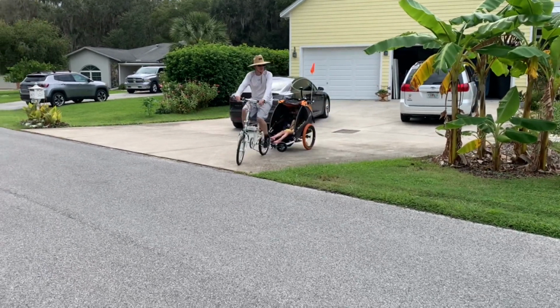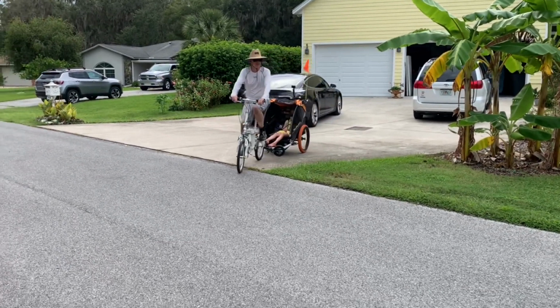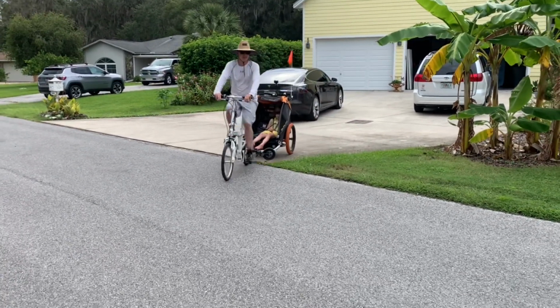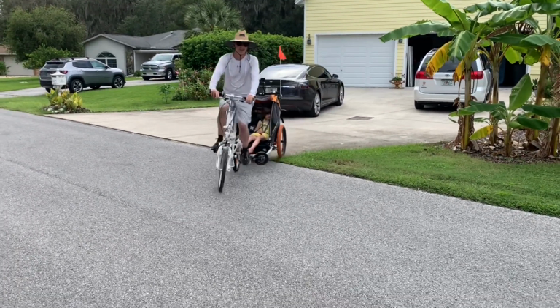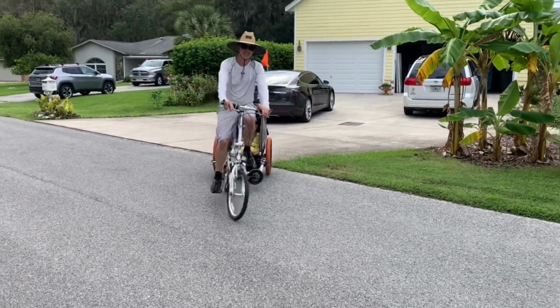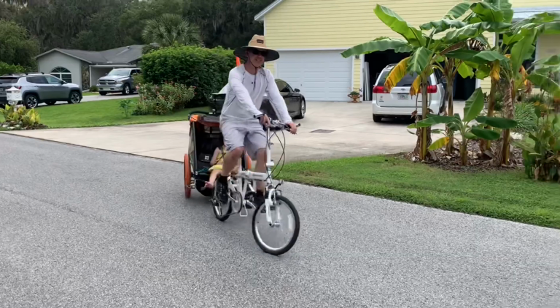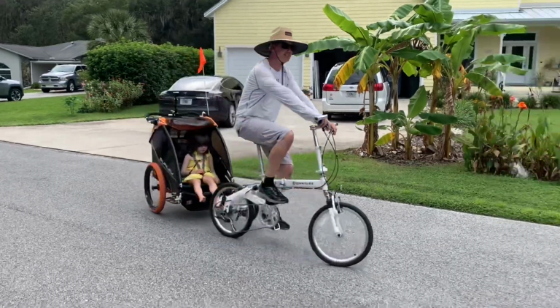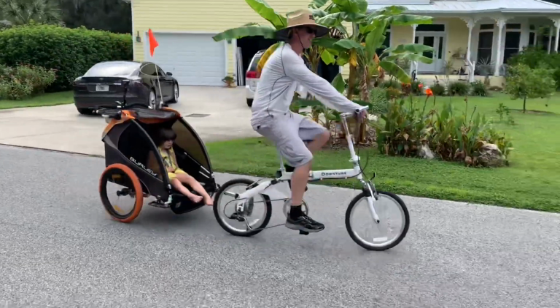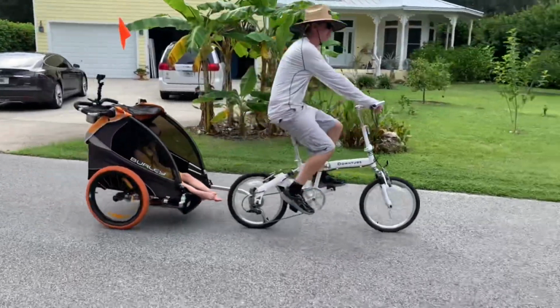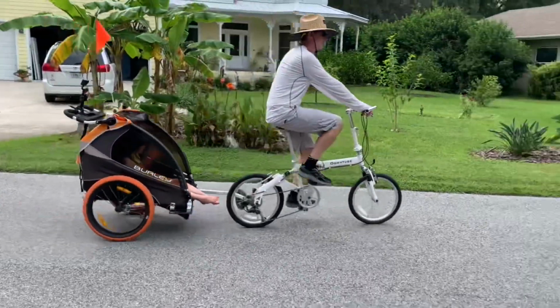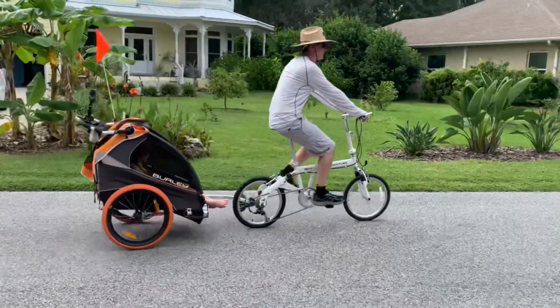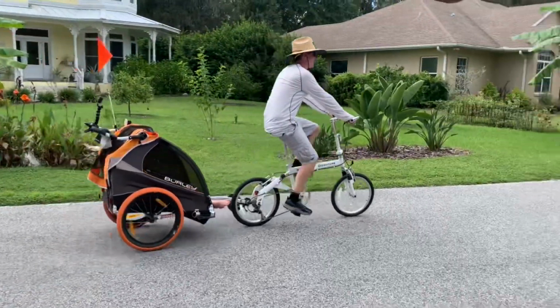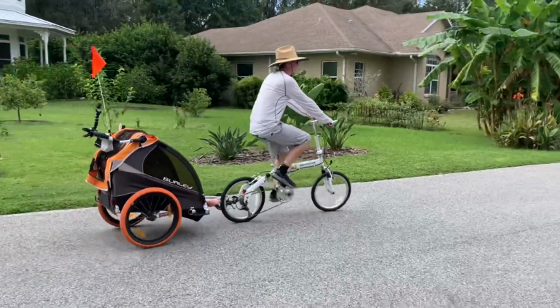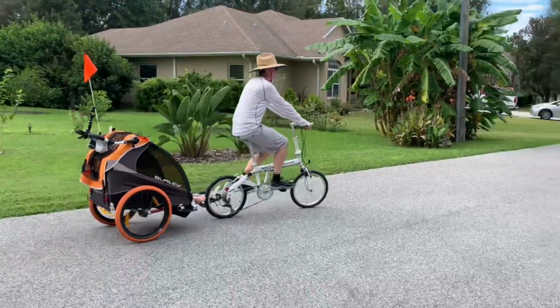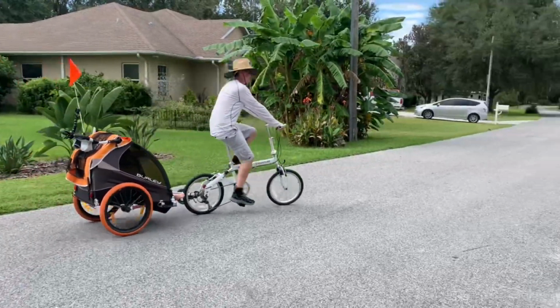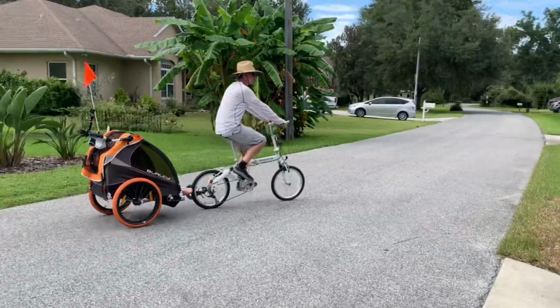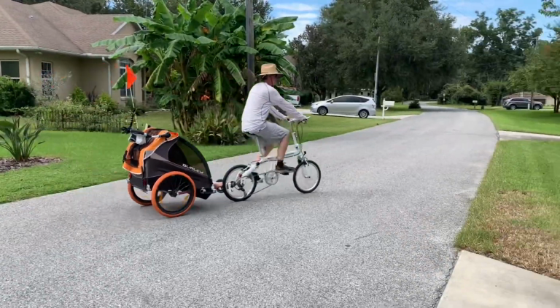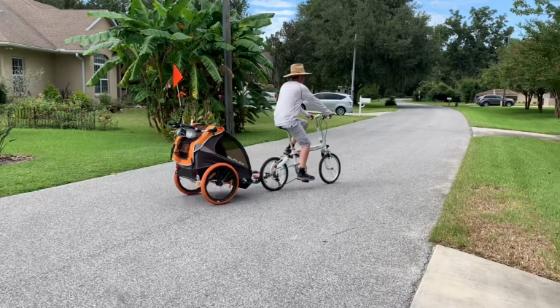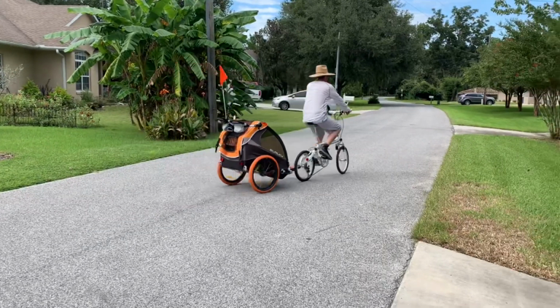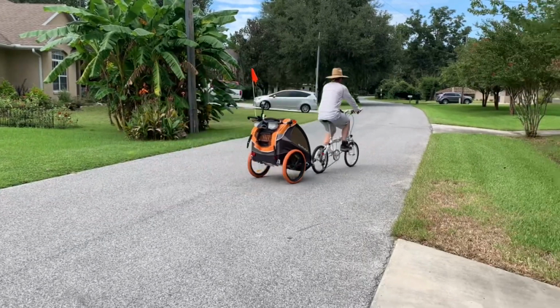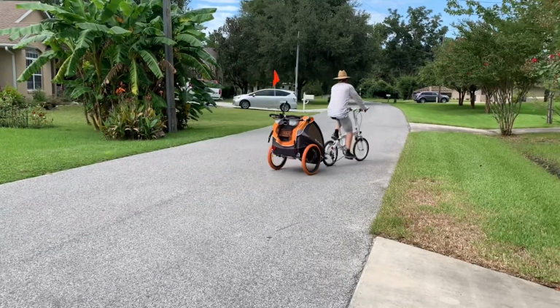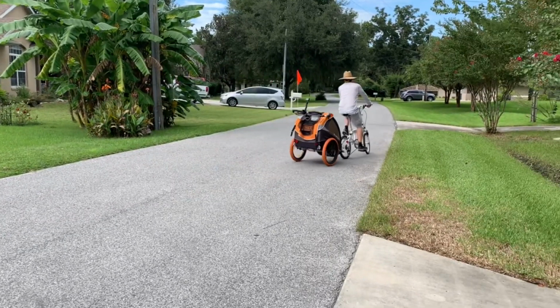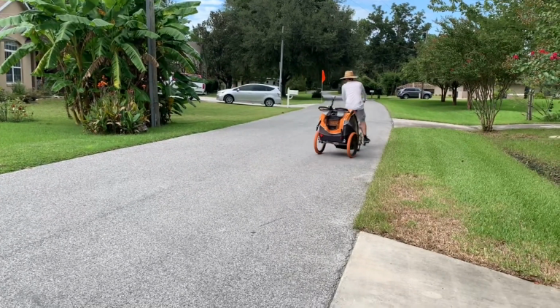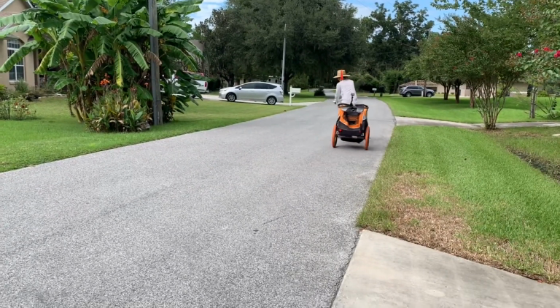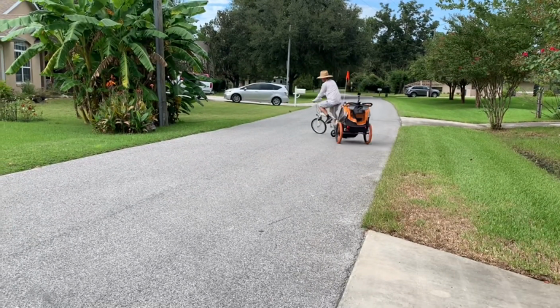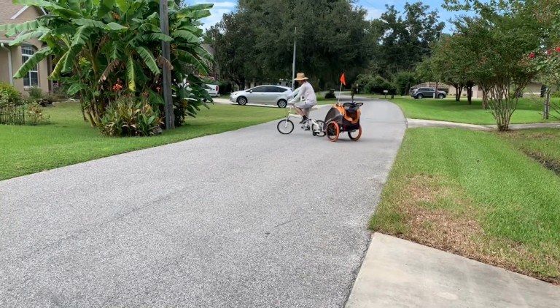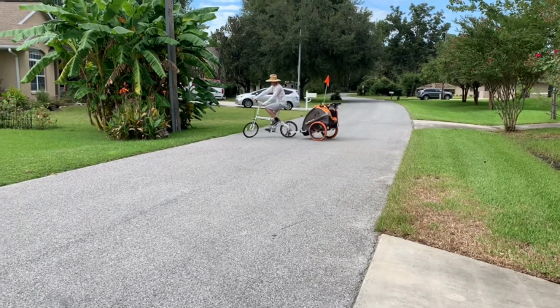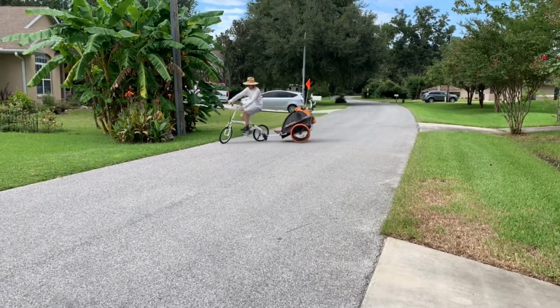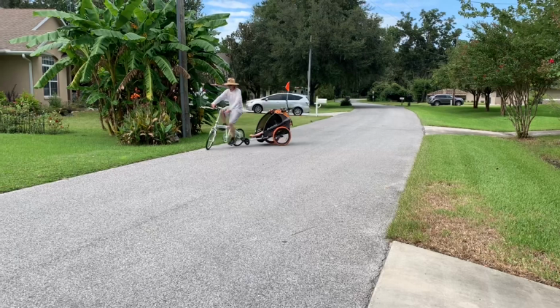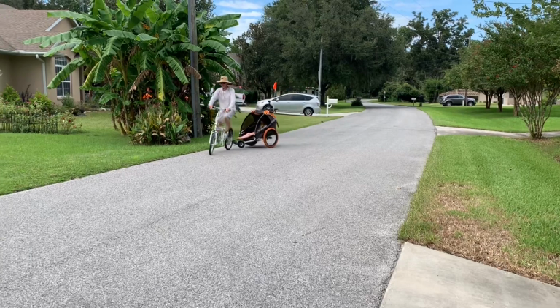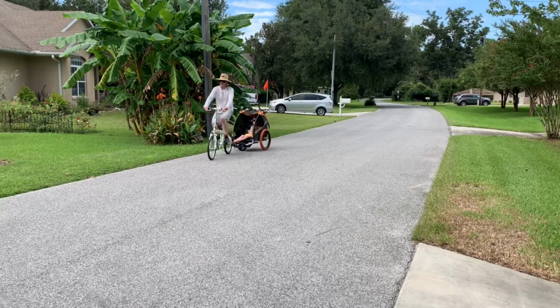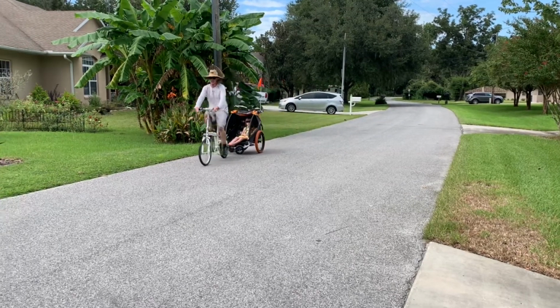I hope this overview gave you some insights on folding bikes. They're very handy and they do meet a specific need. Thank you for watching and please subscribe. Have a great day, and remember to get out there and ride.